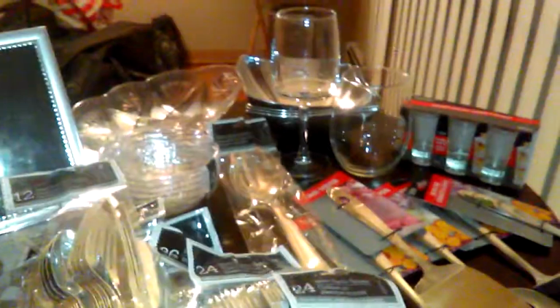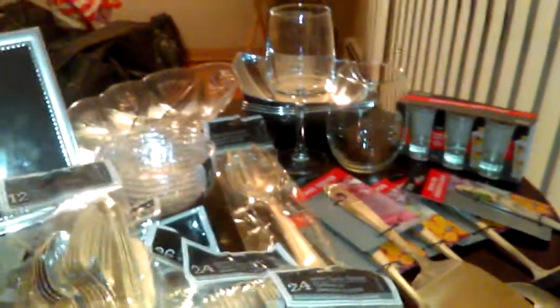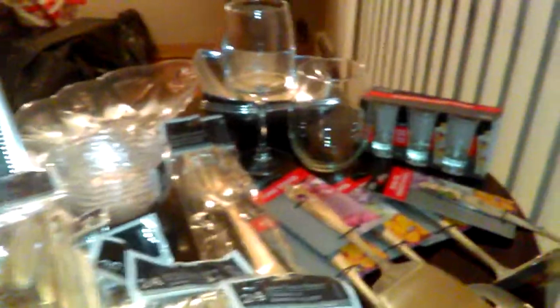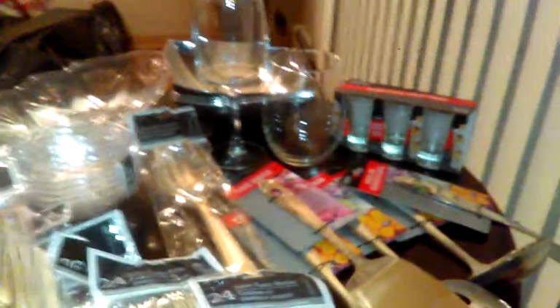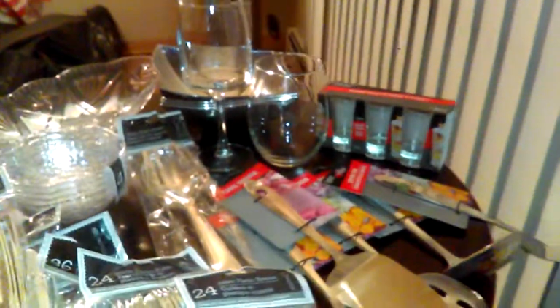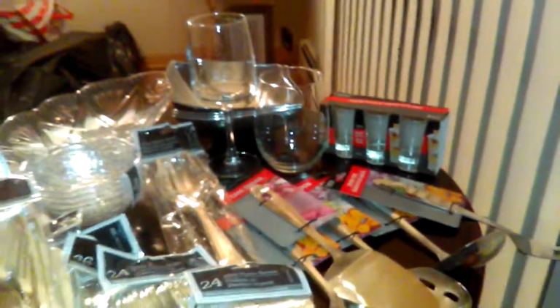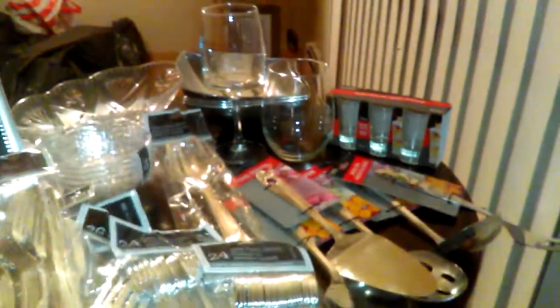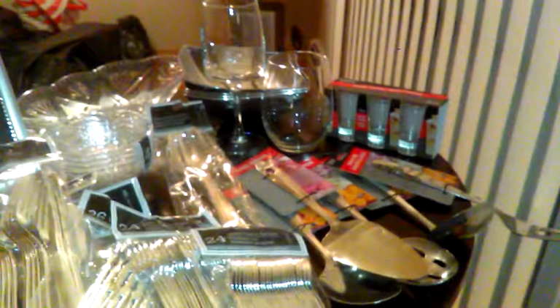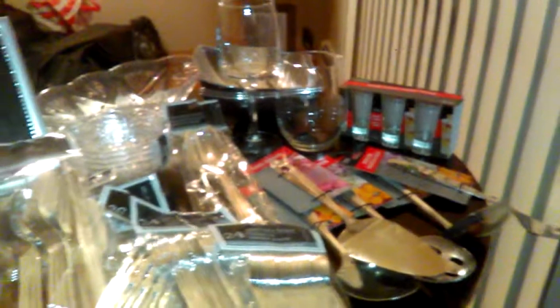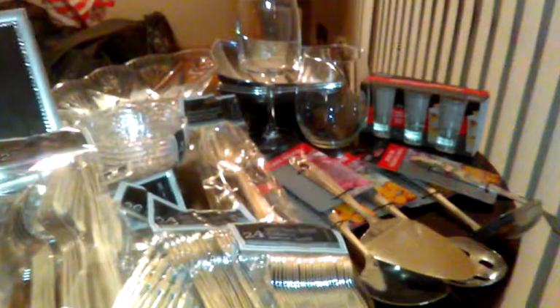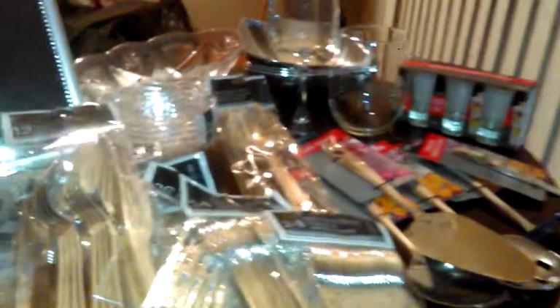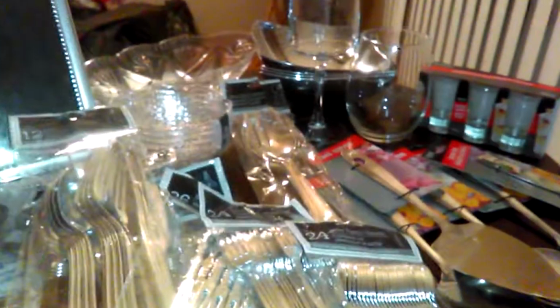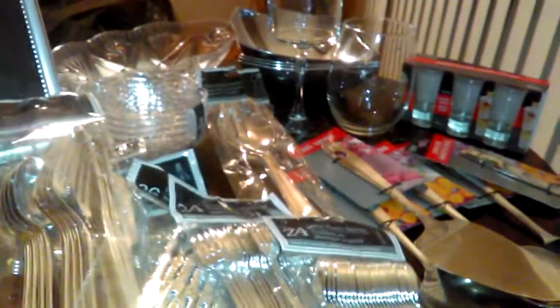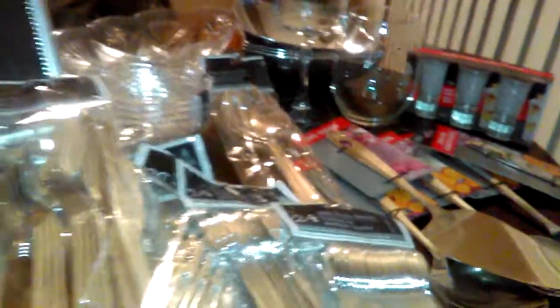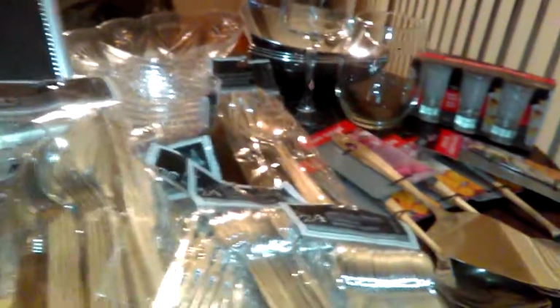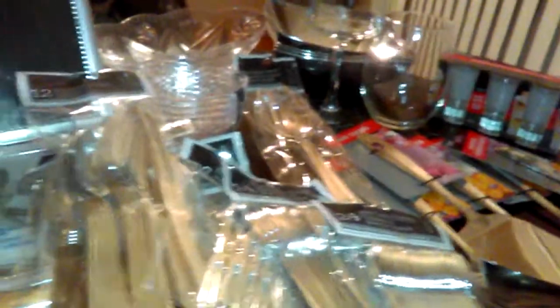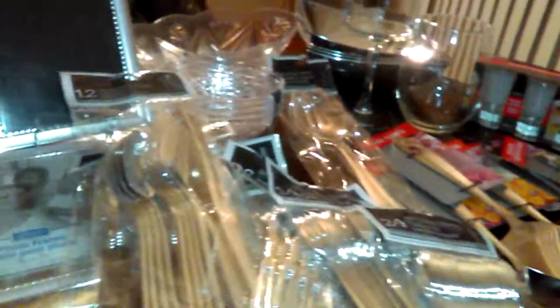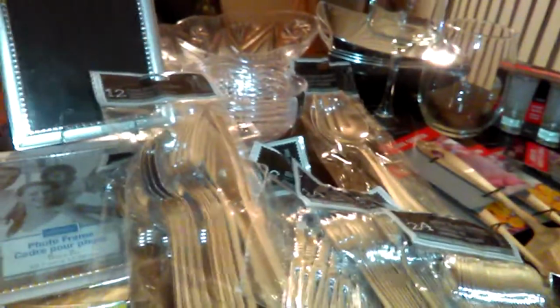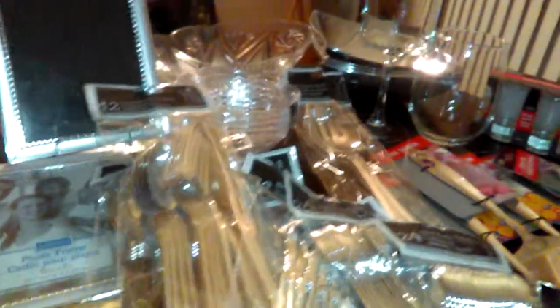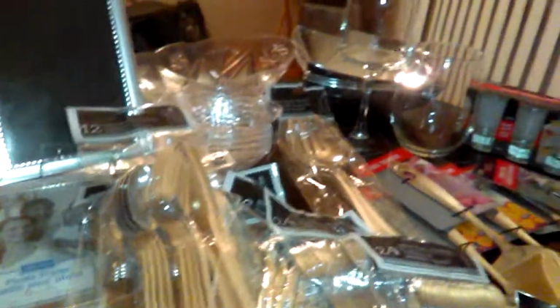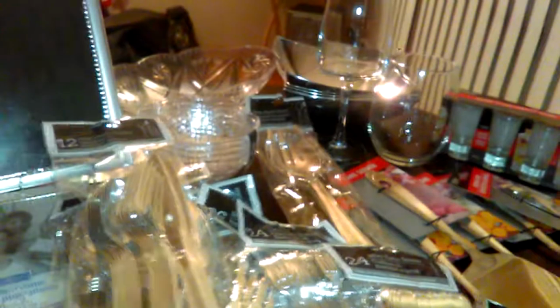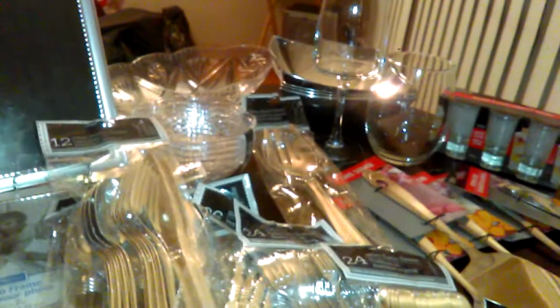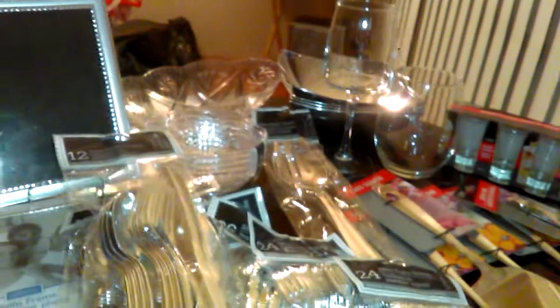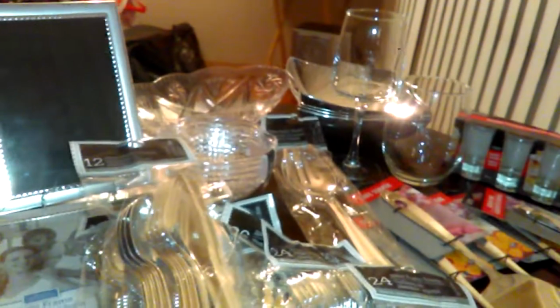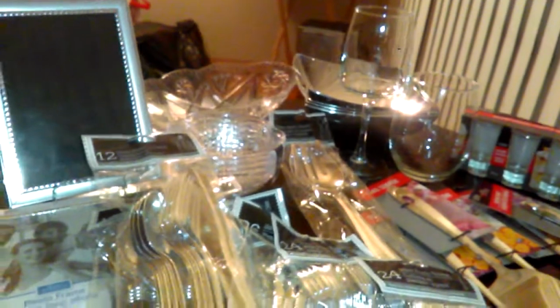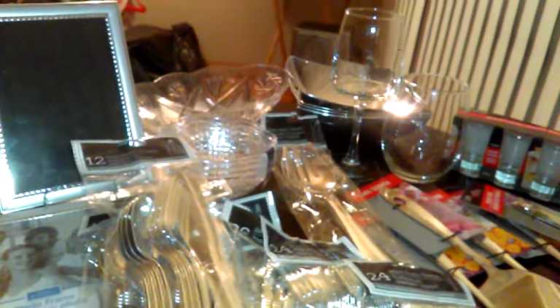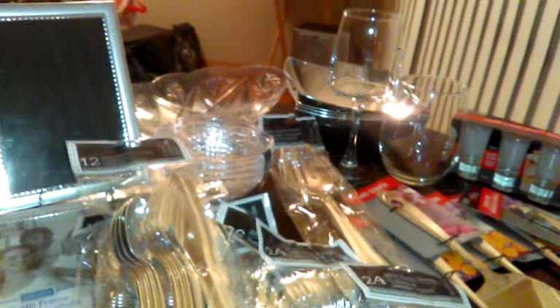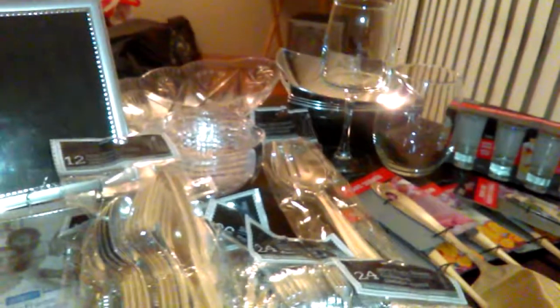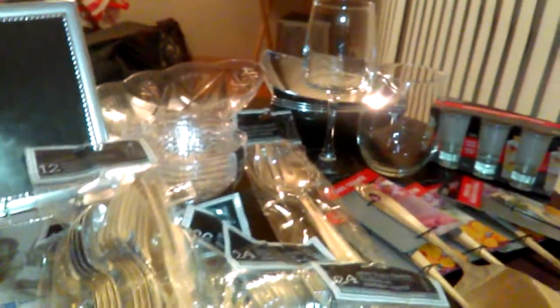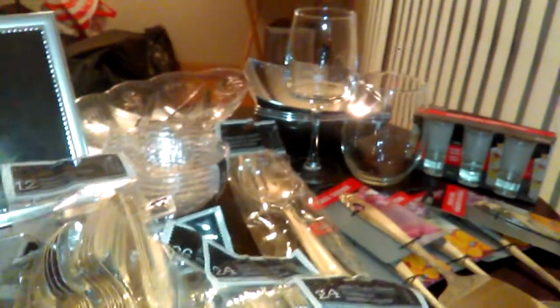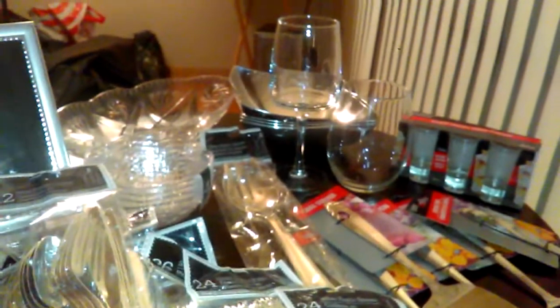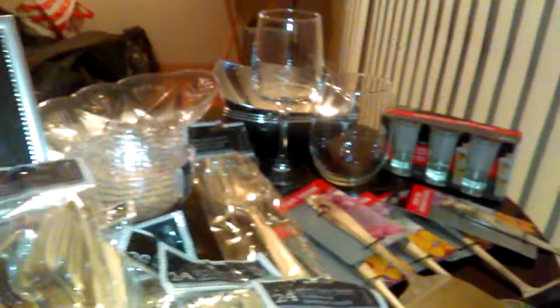I am balling on a budget. I will be here for the holidays of Thanksgiving, Christmas, and New Year's, and I want to host some events. Dollar Tree does that for me, and I'm going to show you what I purchased.